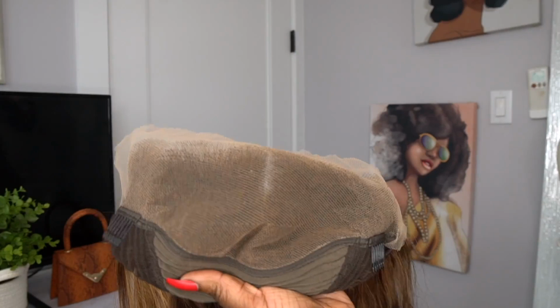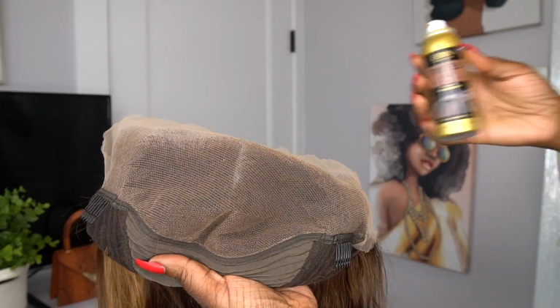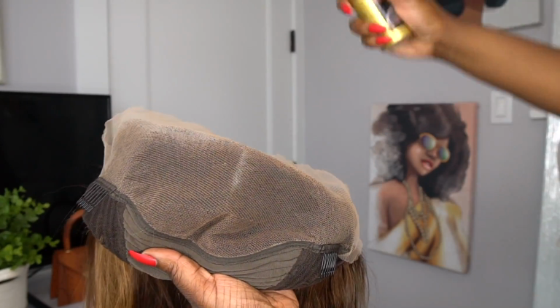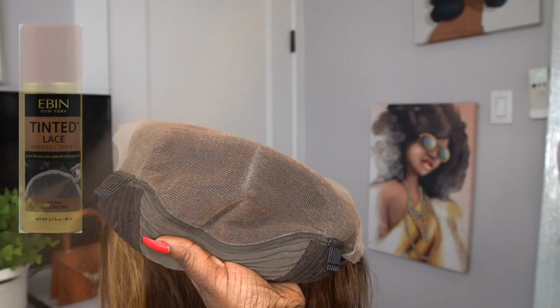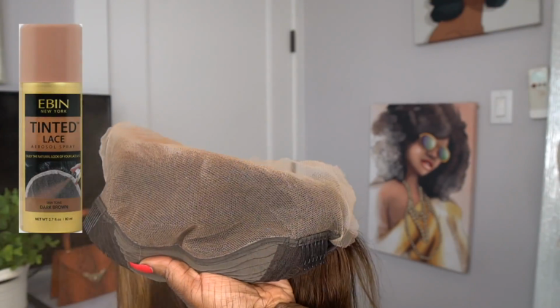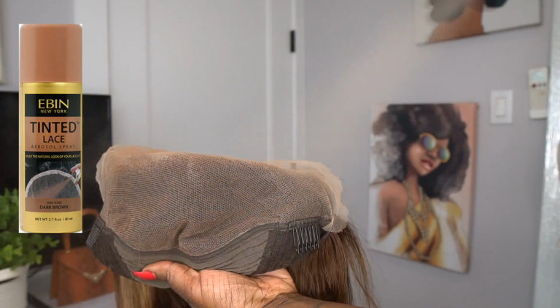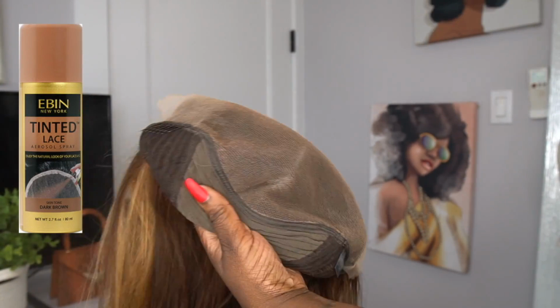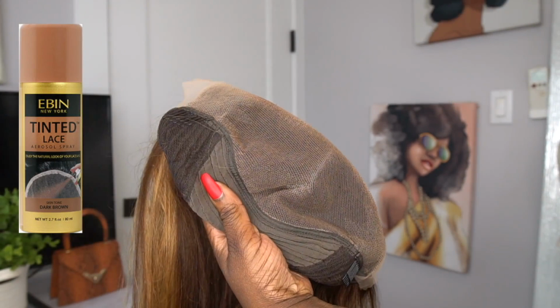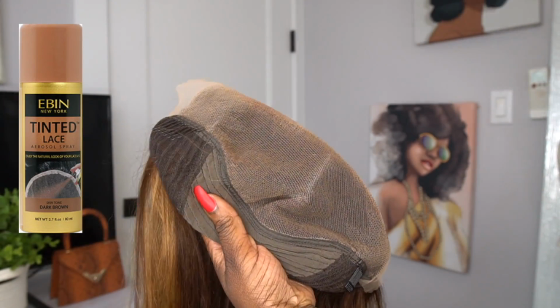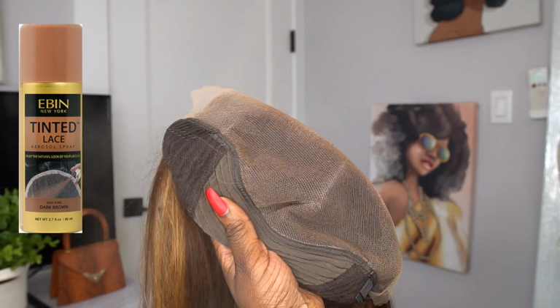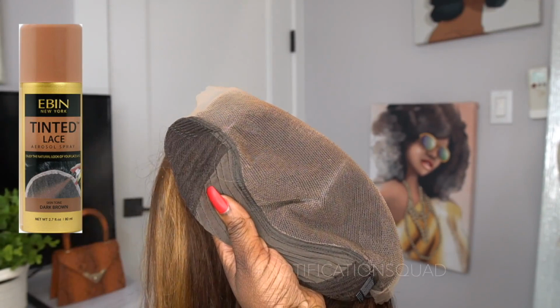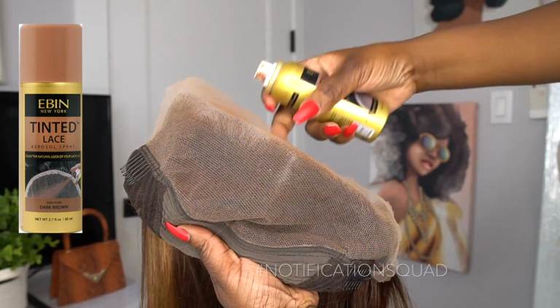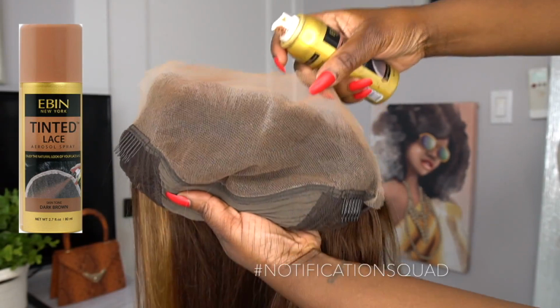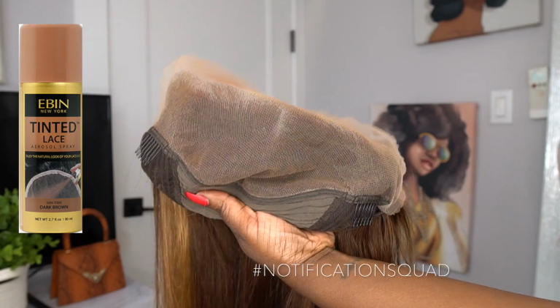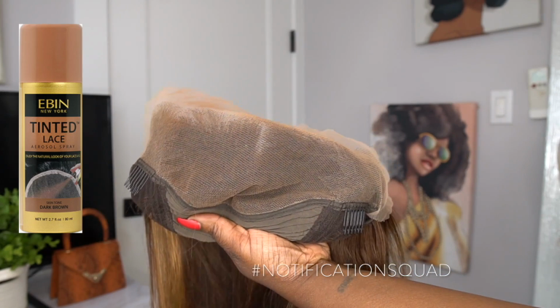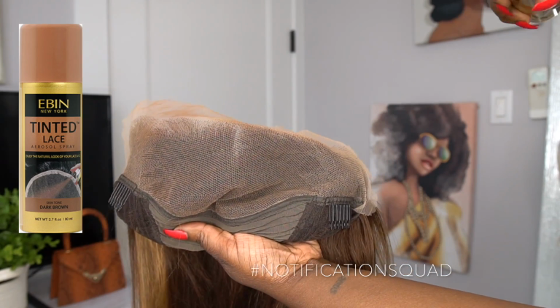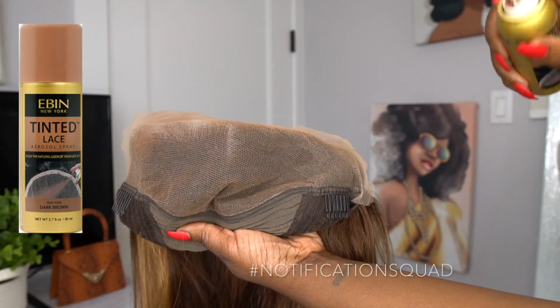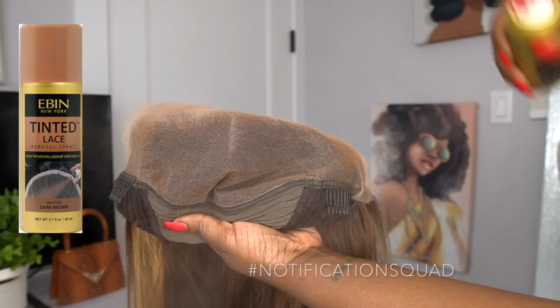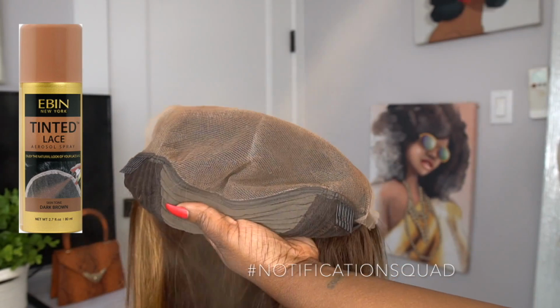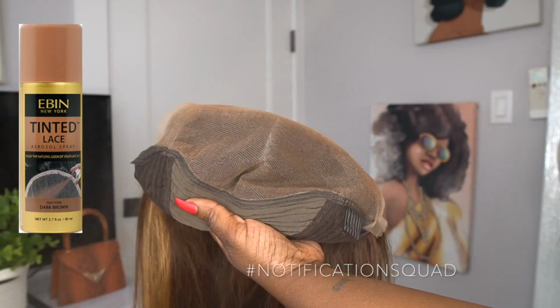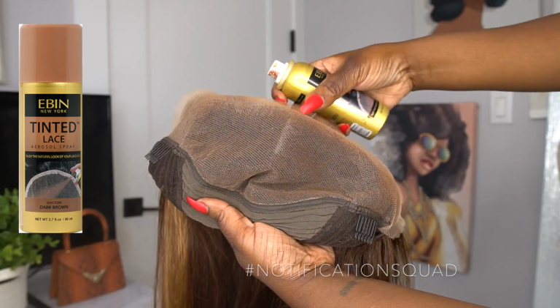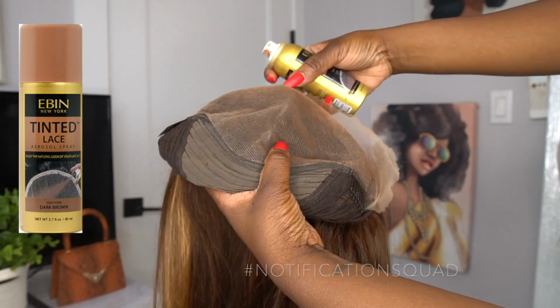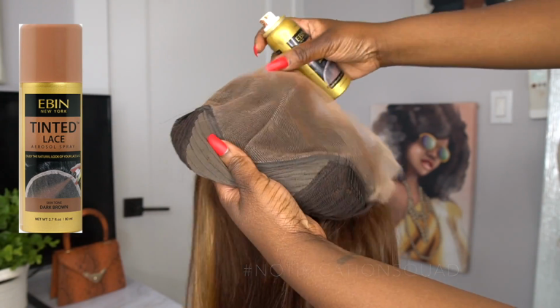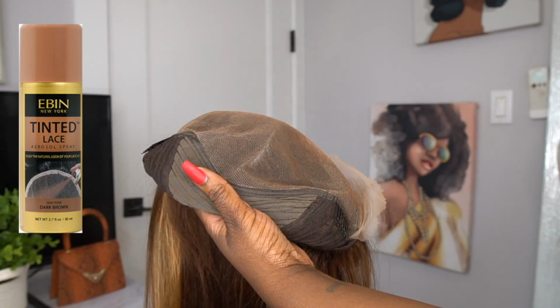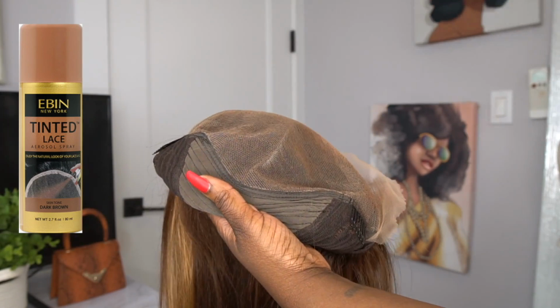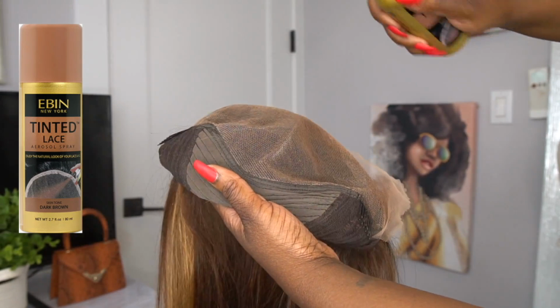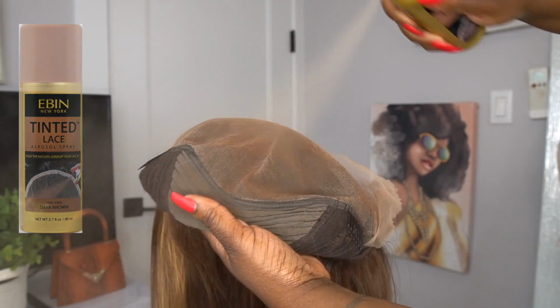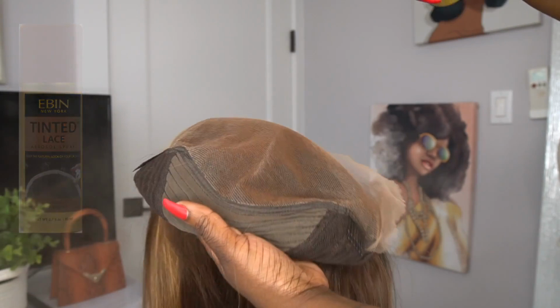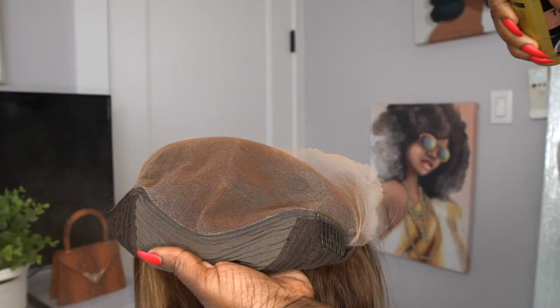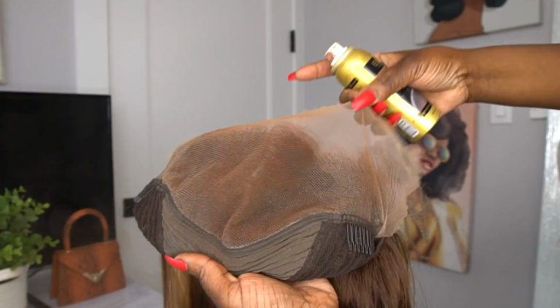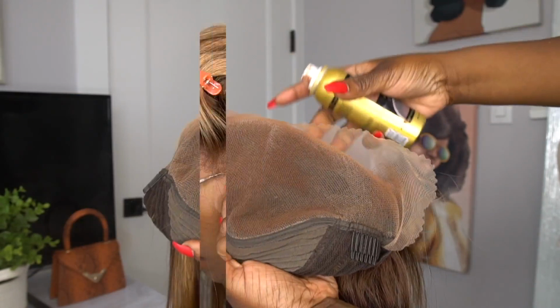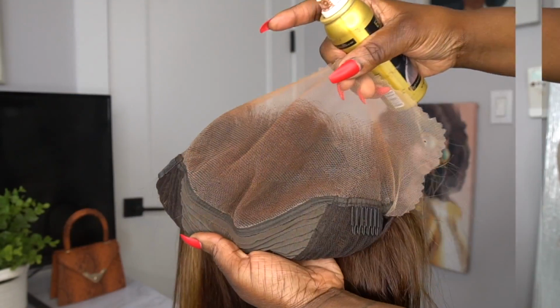Alright guys, so this unit did come pre-bleached and pre-plucked. What I'm going to do right now is take the even tinted lace in dark brown and just coat it, because I didn't tint the lace. This is something easy that you can get at the beauty supply store — super inexpensive.